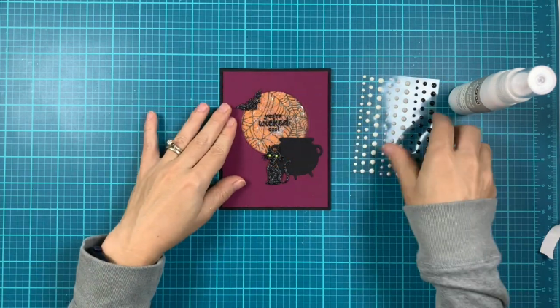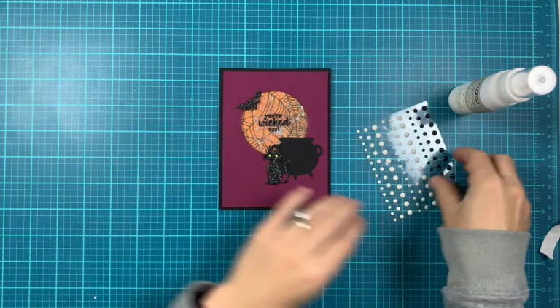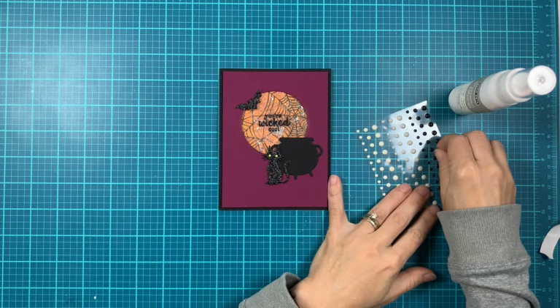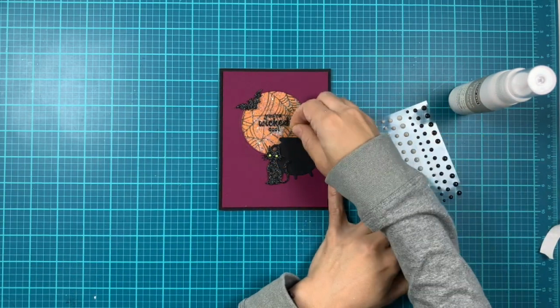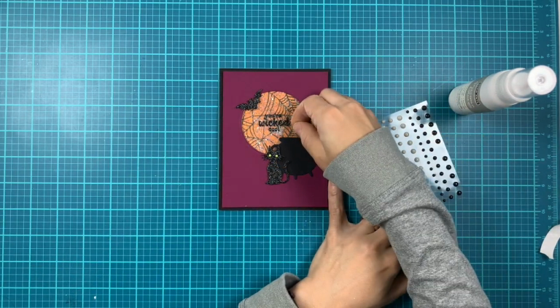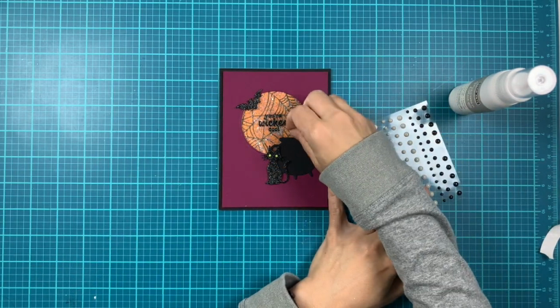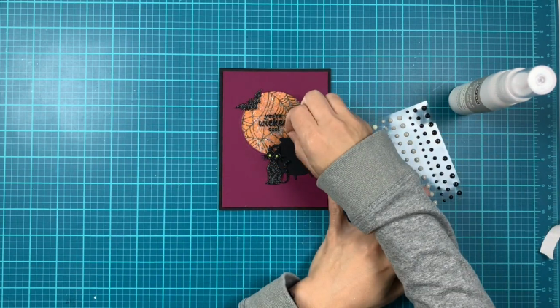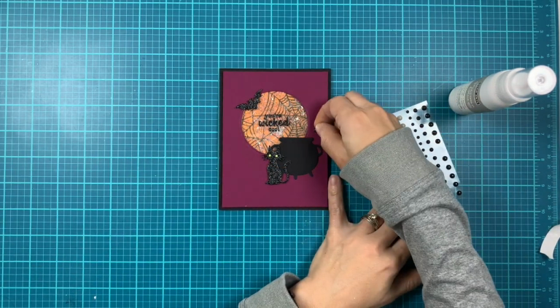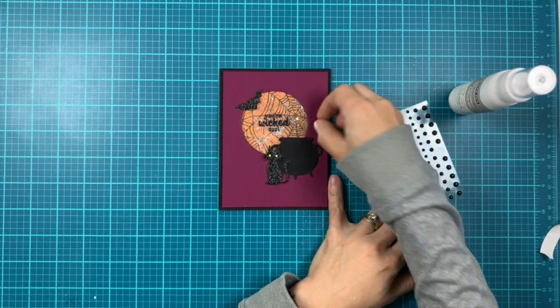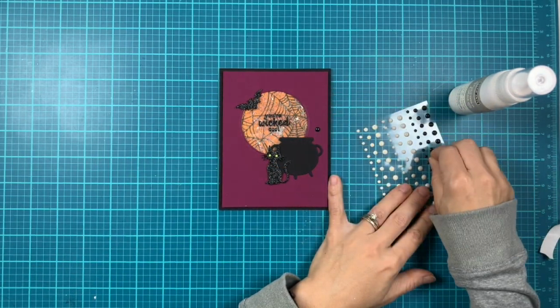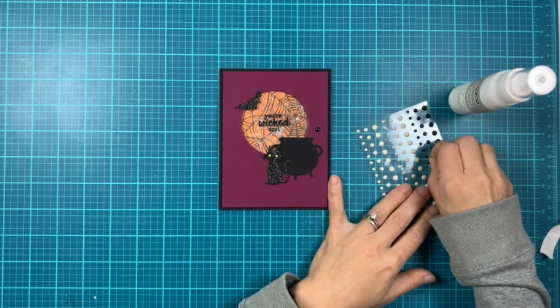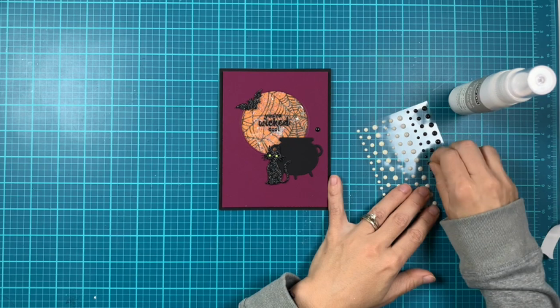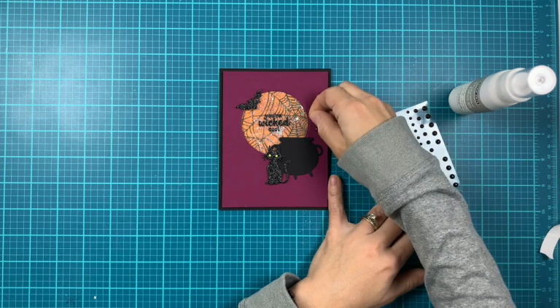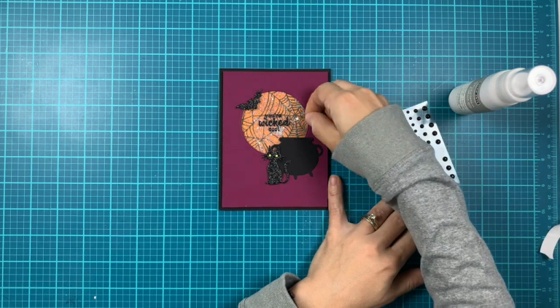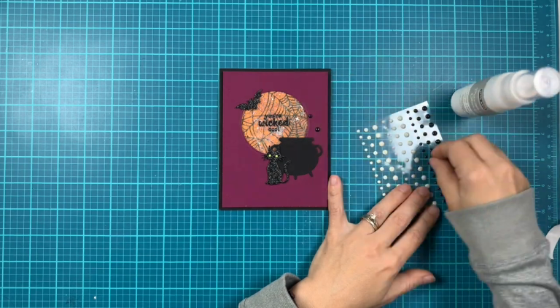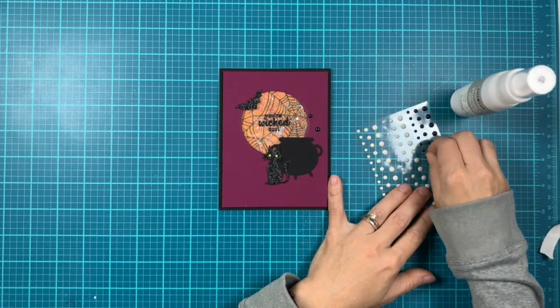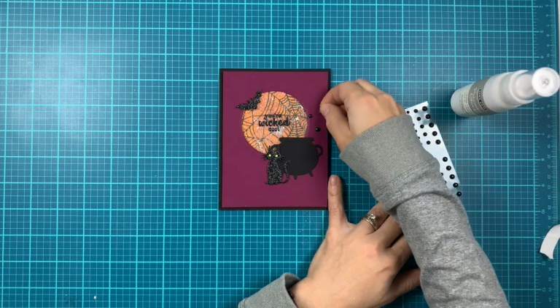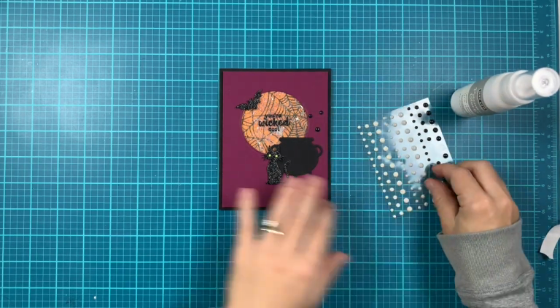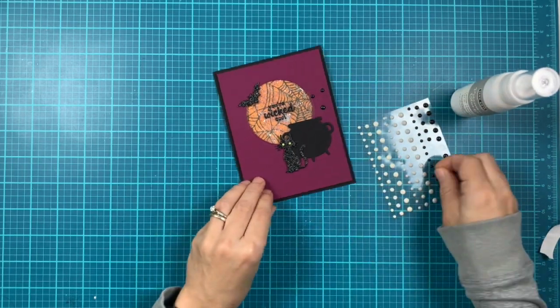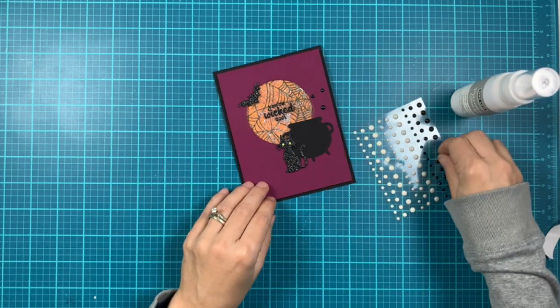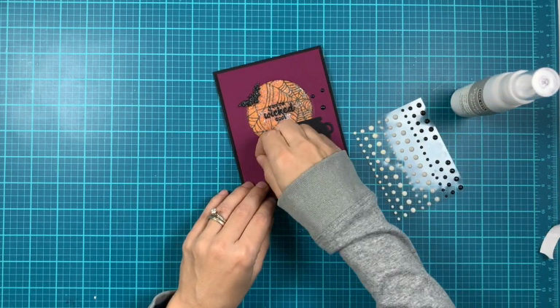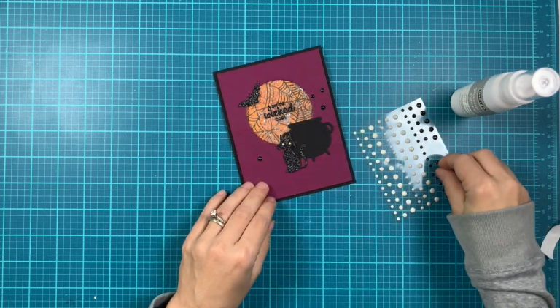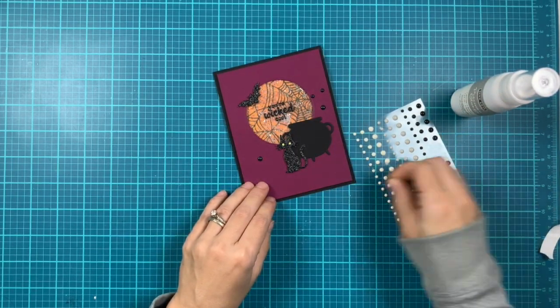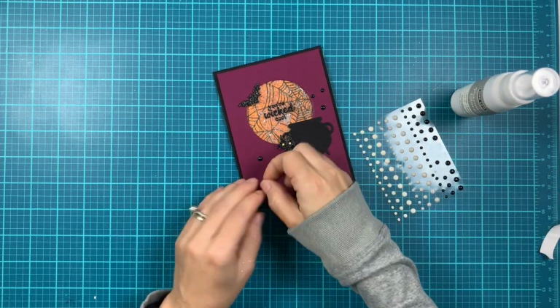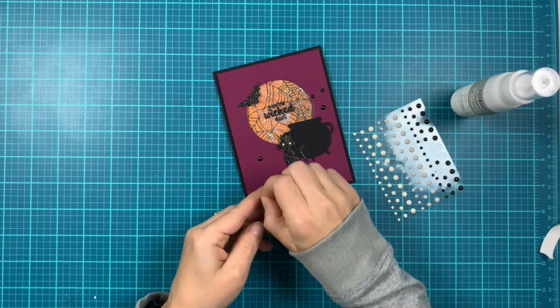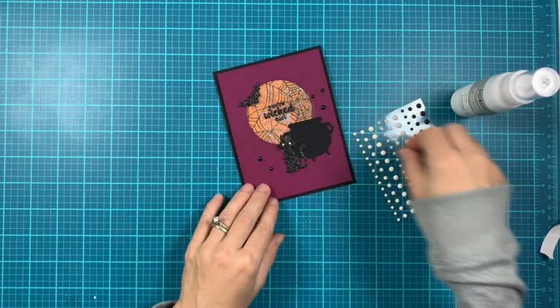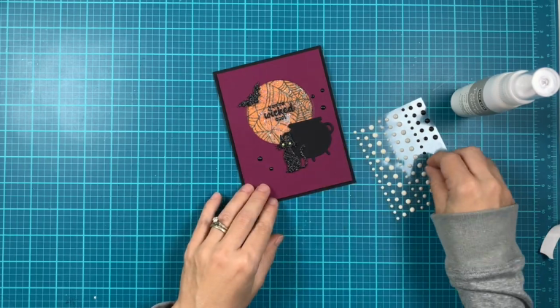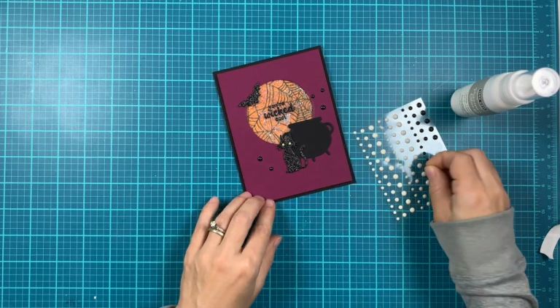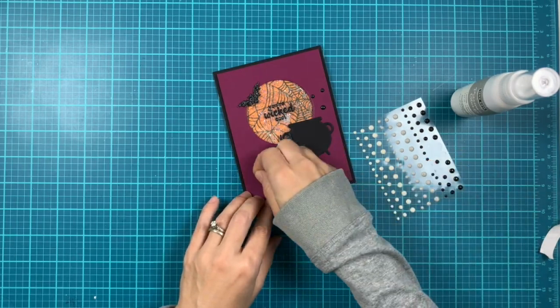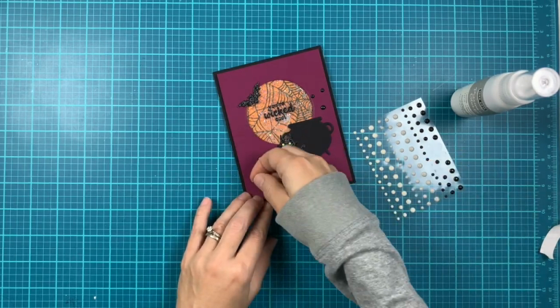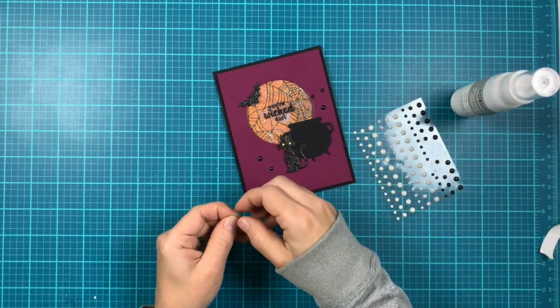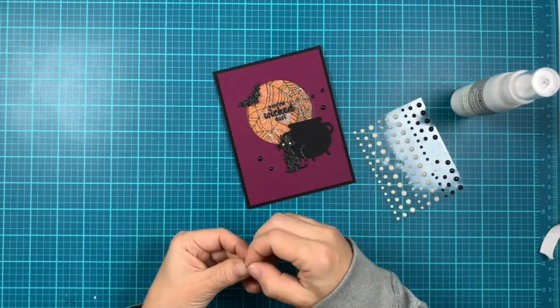To finish off the card I decided to add some black enamel dots from the neutrals enamel dots pack. I just added three on the left and three on the right side.